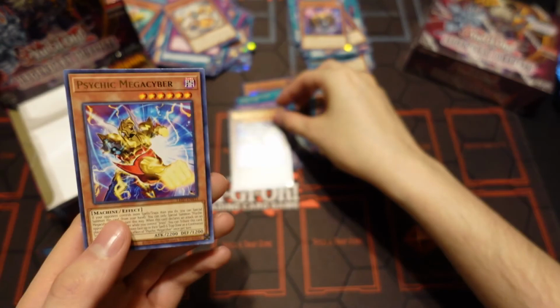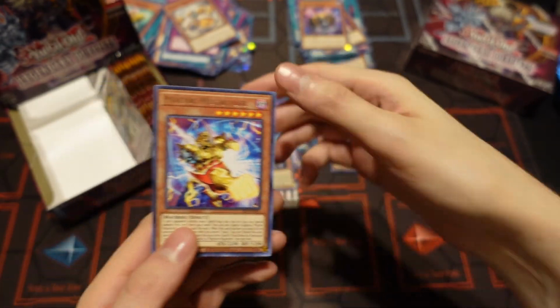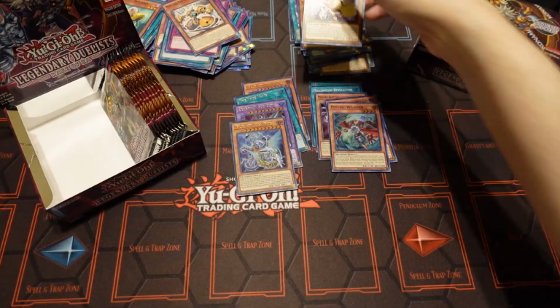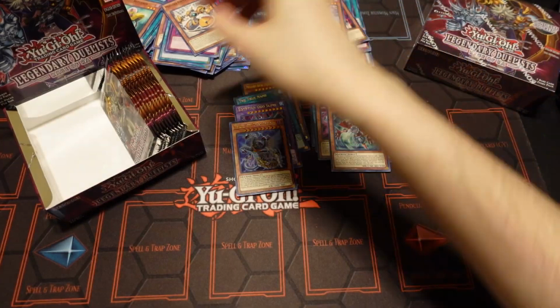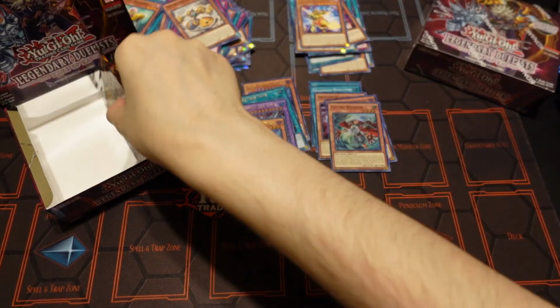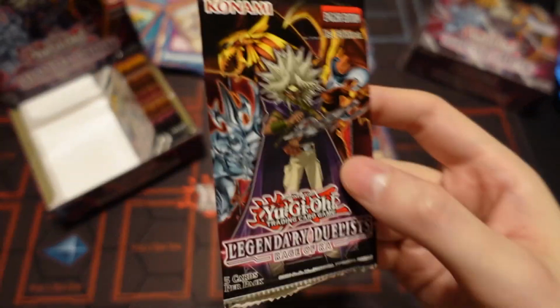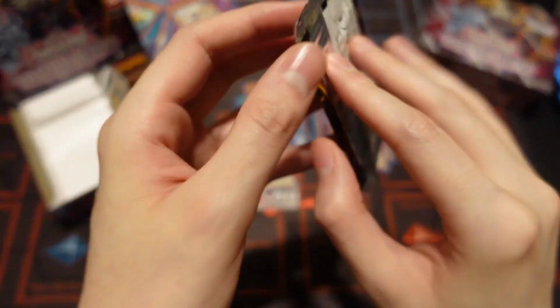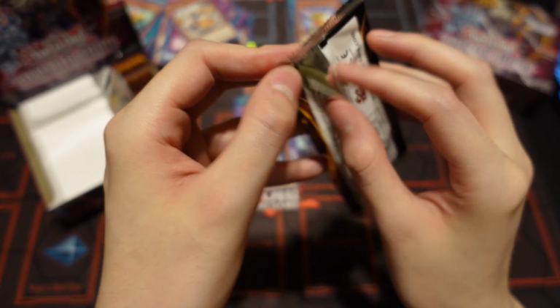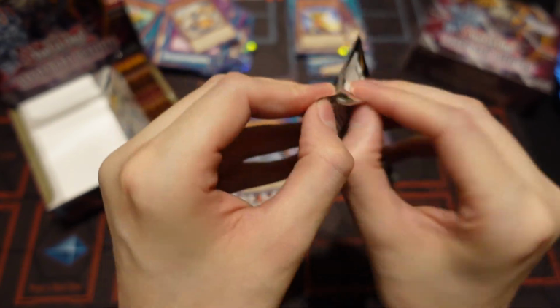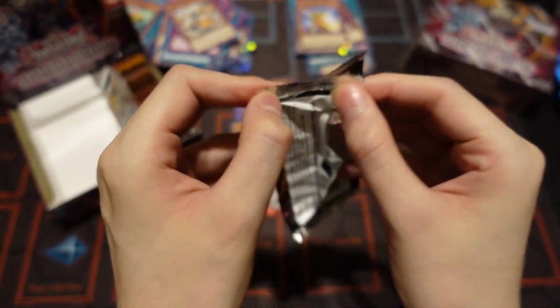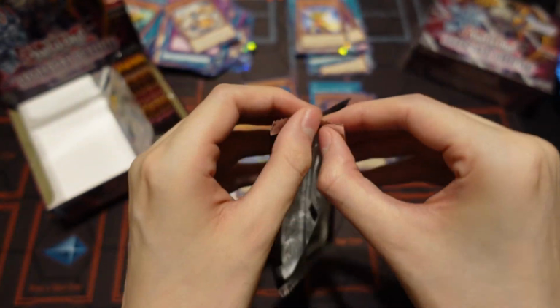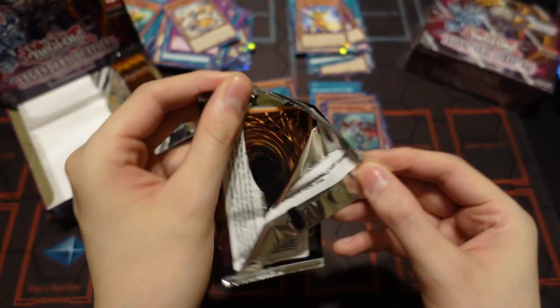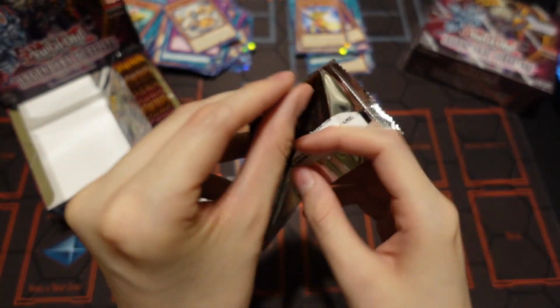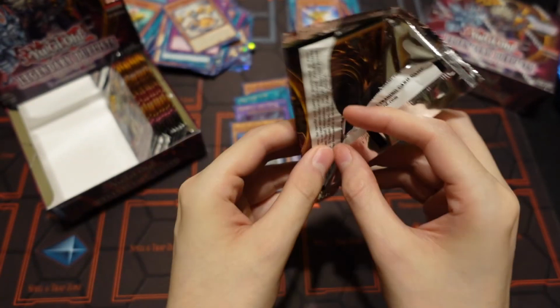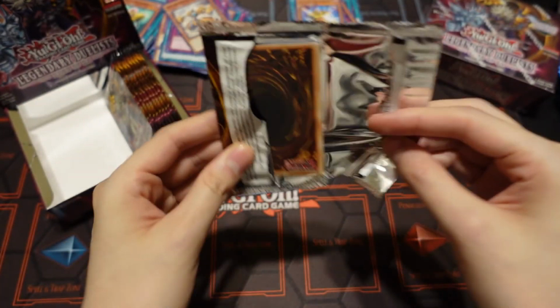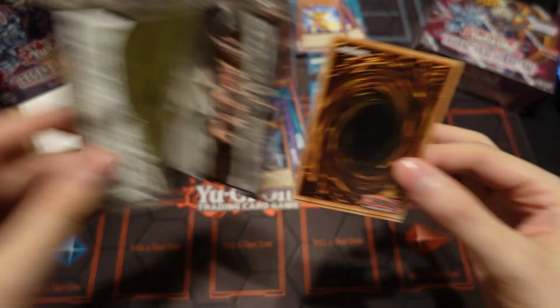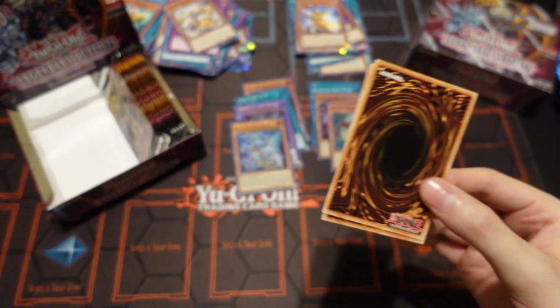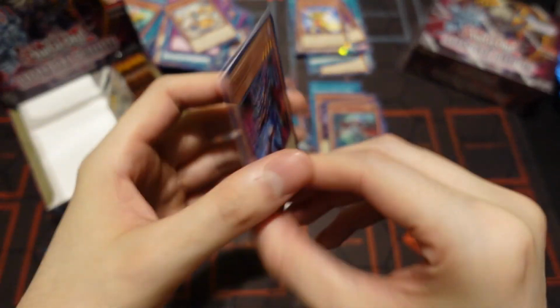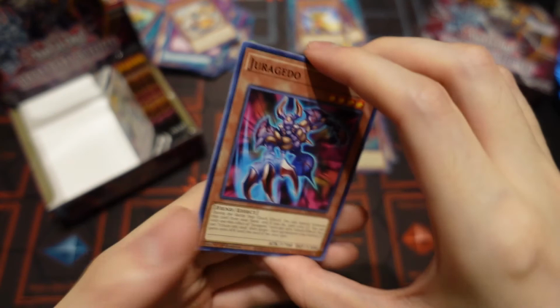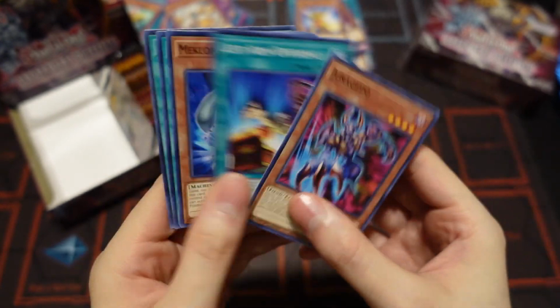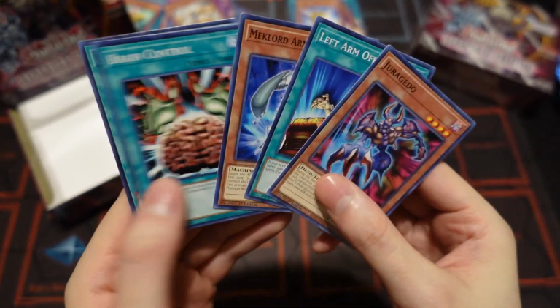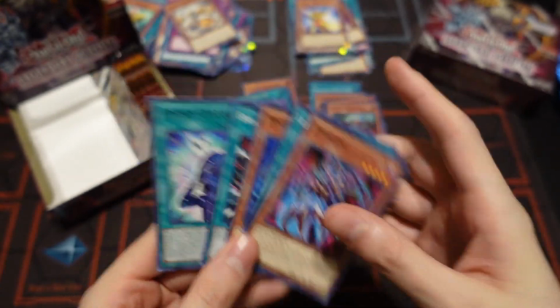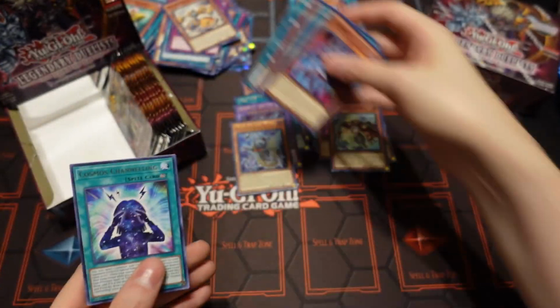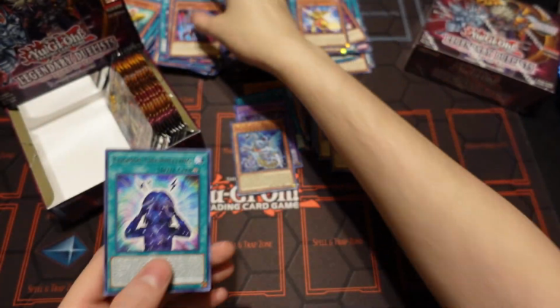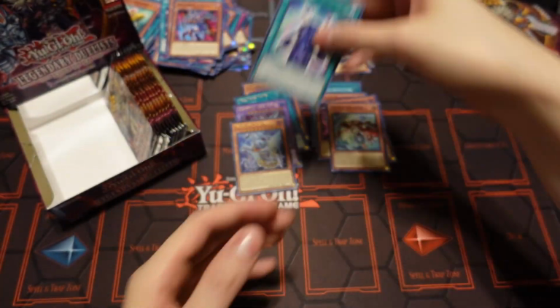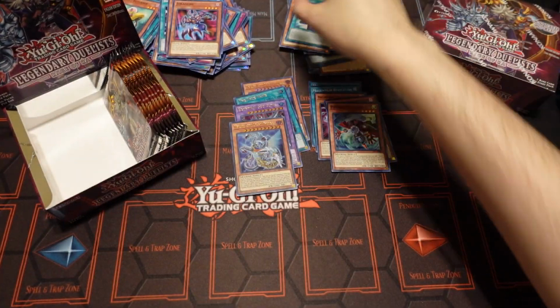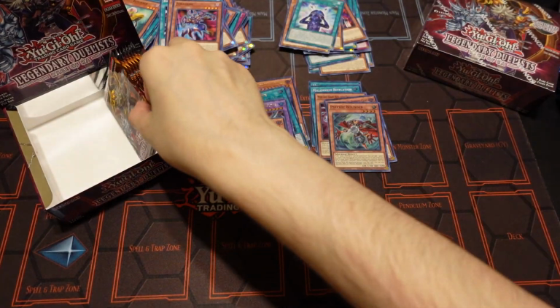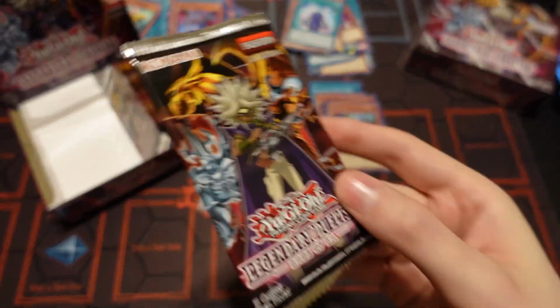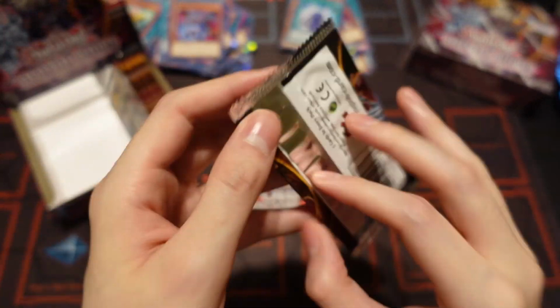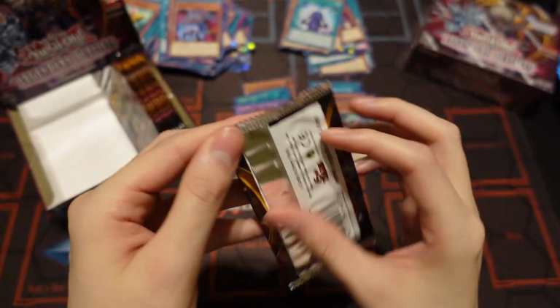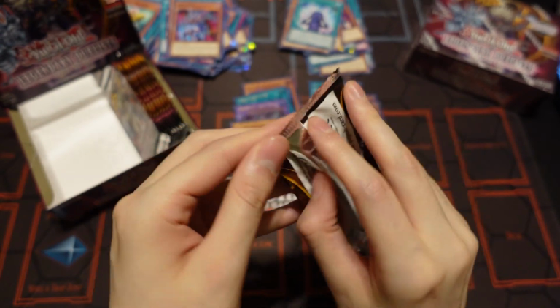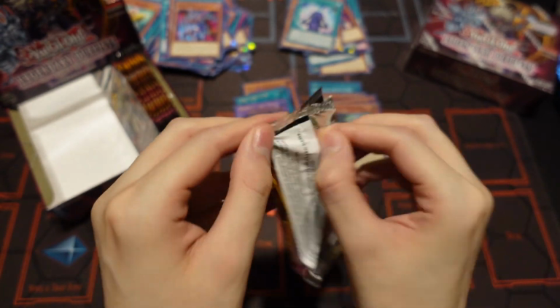That's our fourth Ultra Rare out of this set. So far no alternate art Ra — let's see if we can pull it.